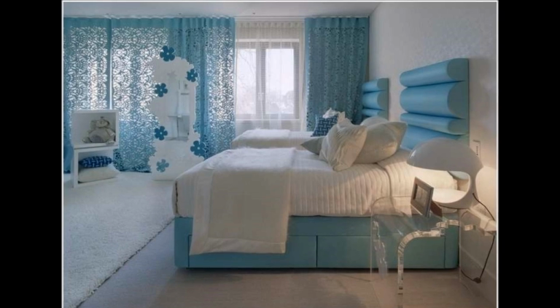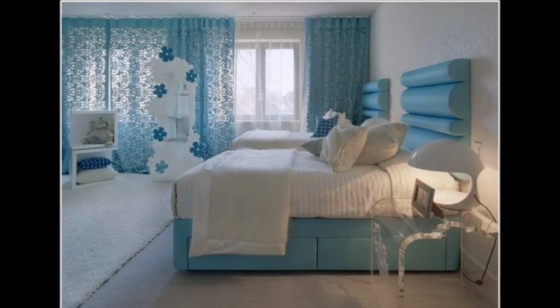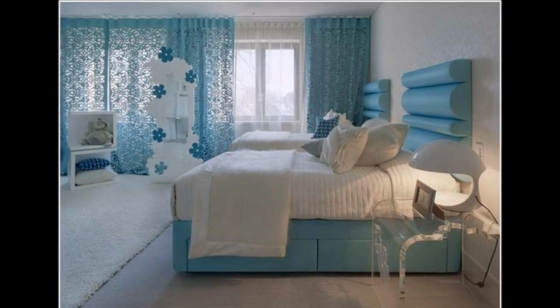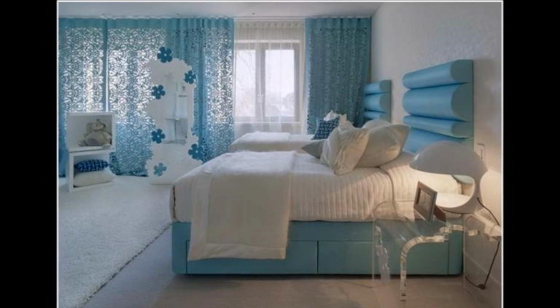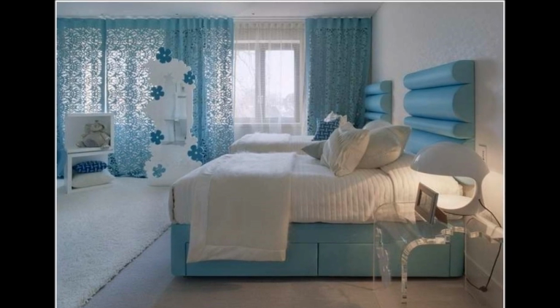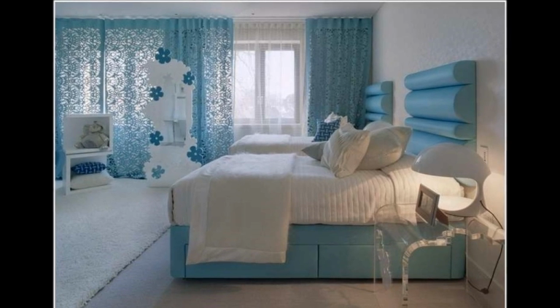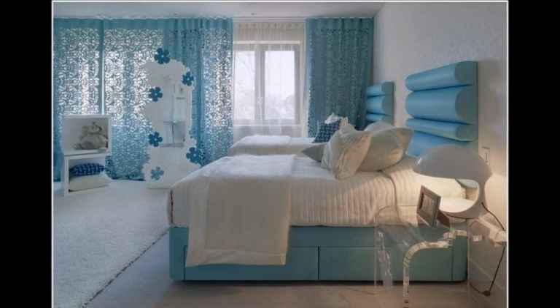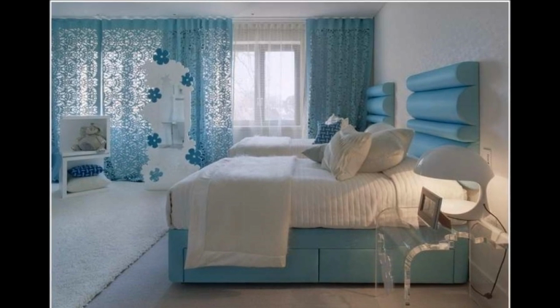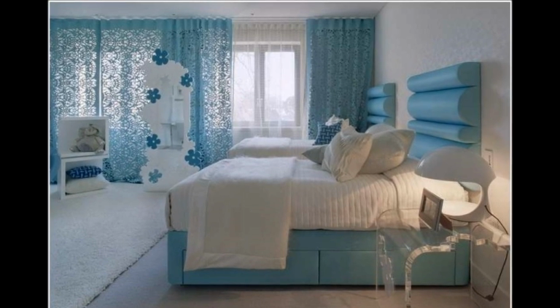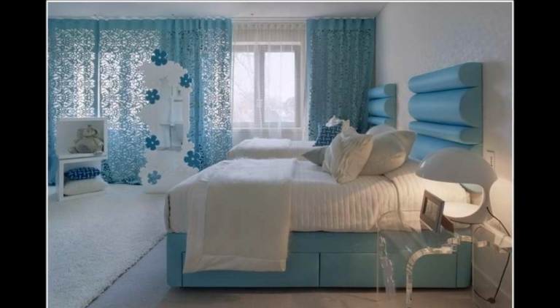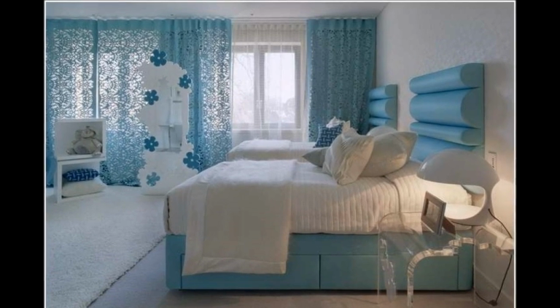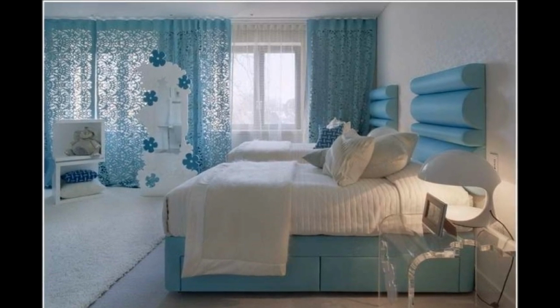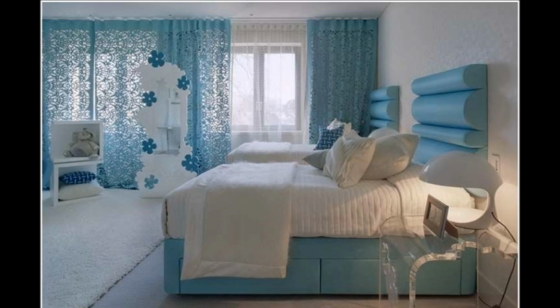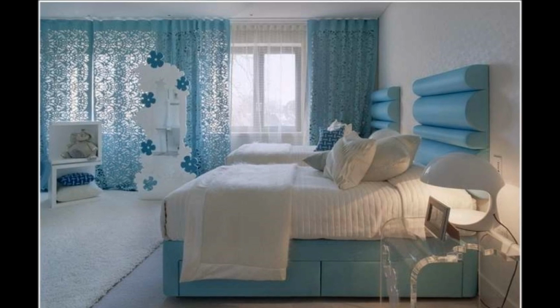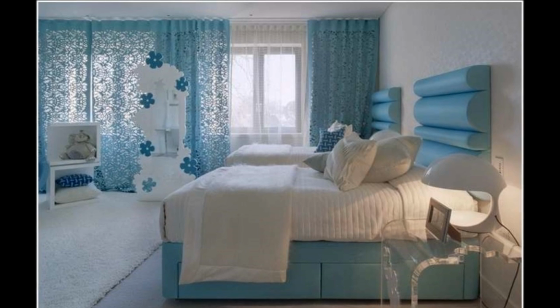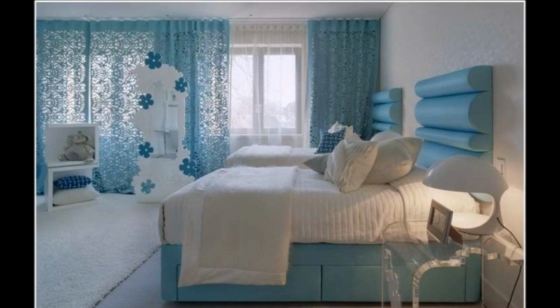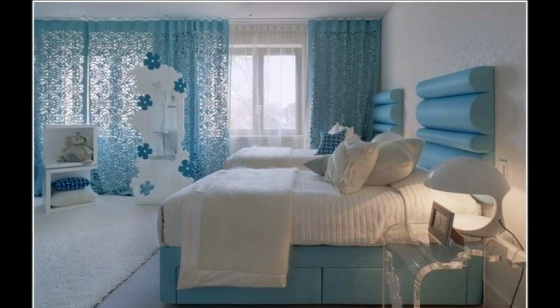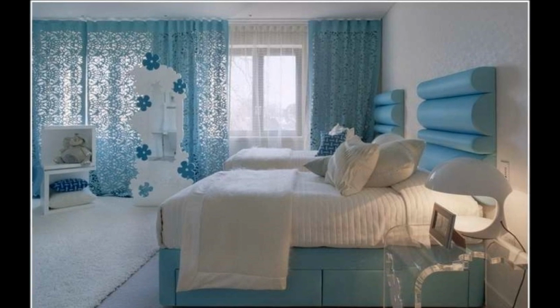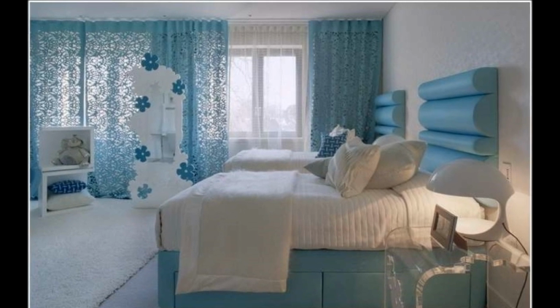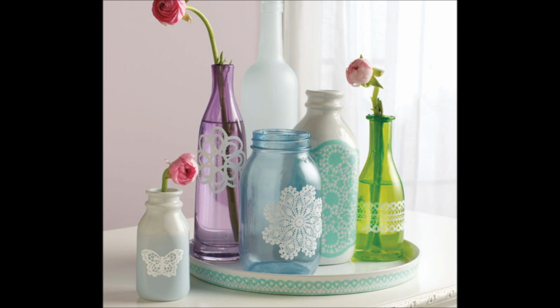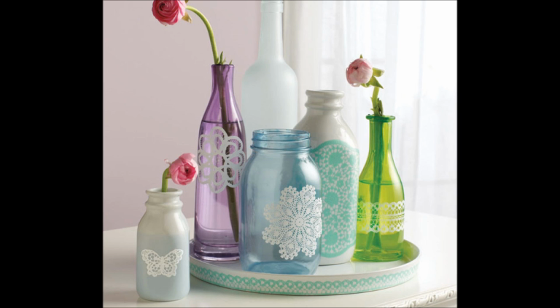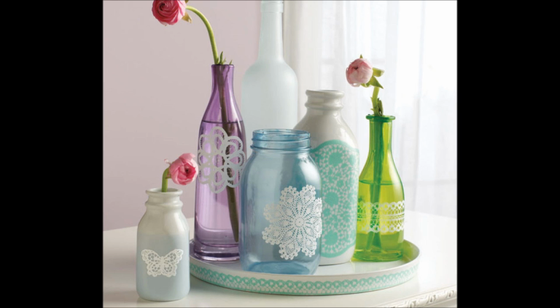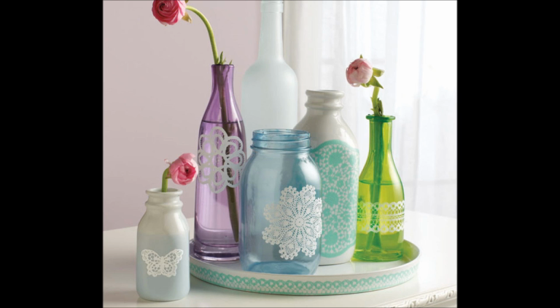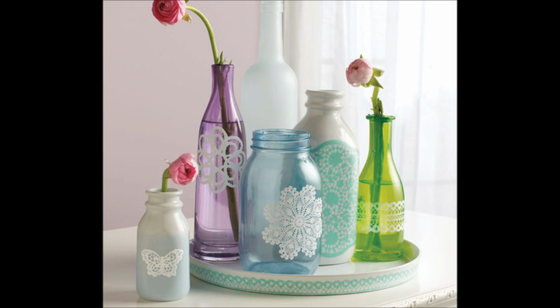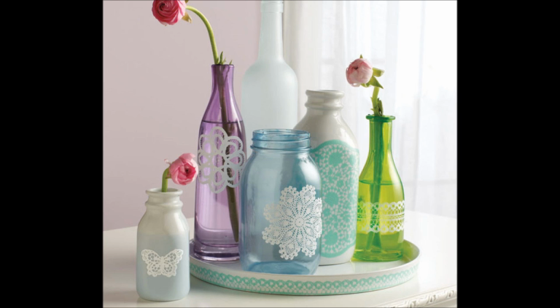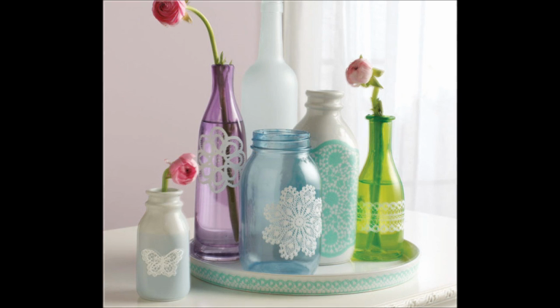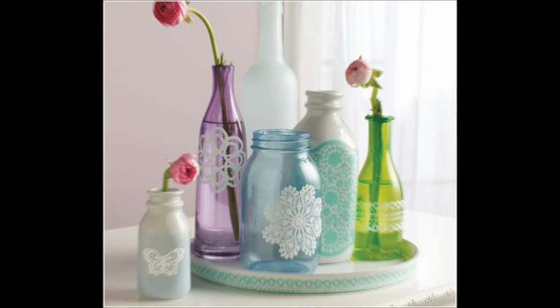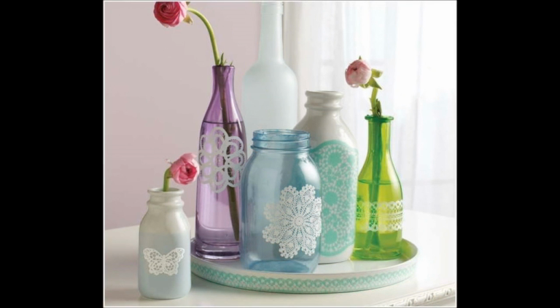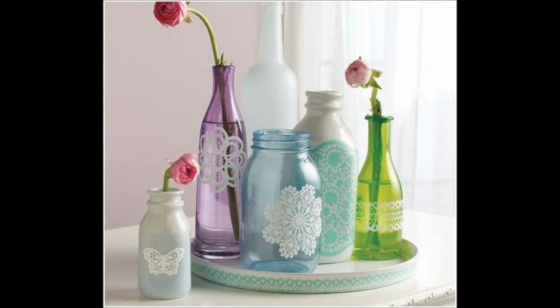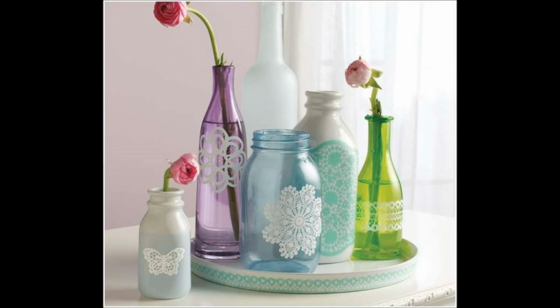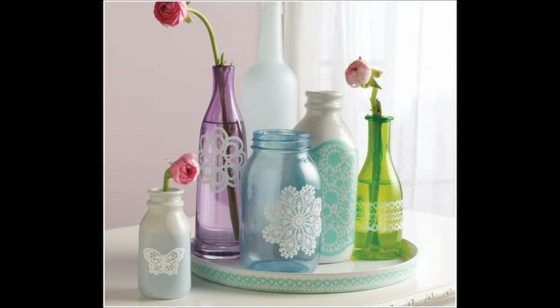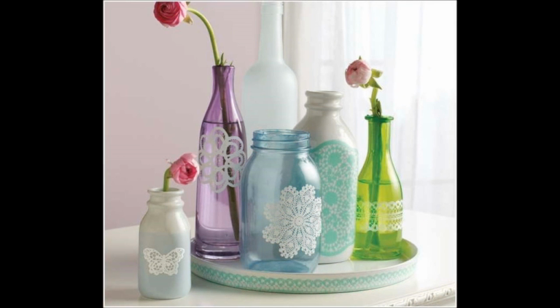Dress the windows with lace curtains, or do something simpler. Lace-decorated recycled water bottles make a great project too.